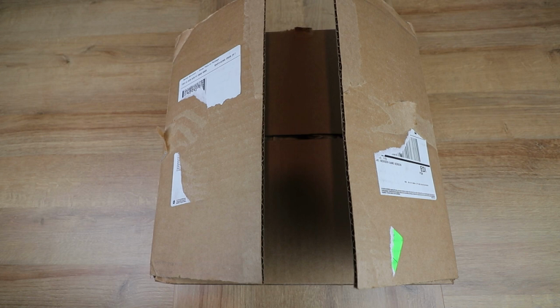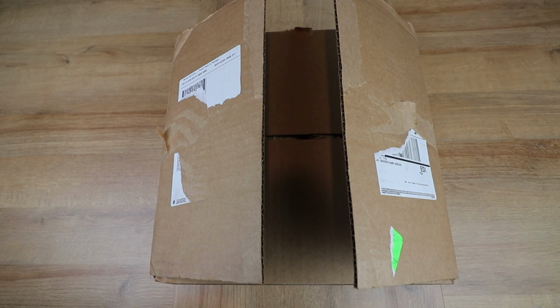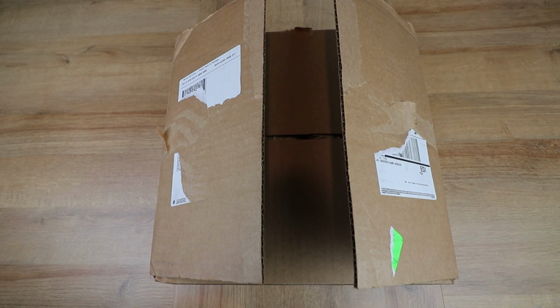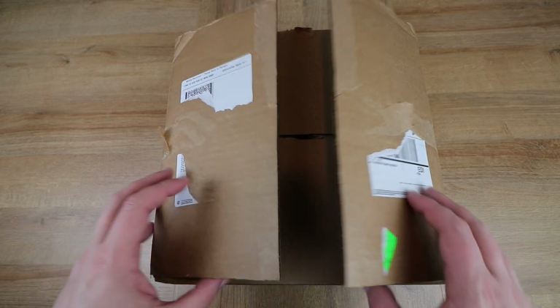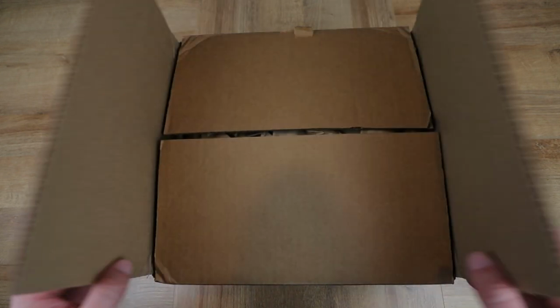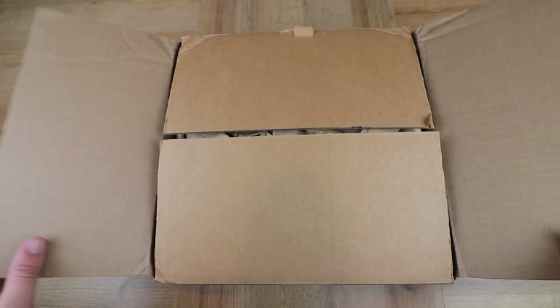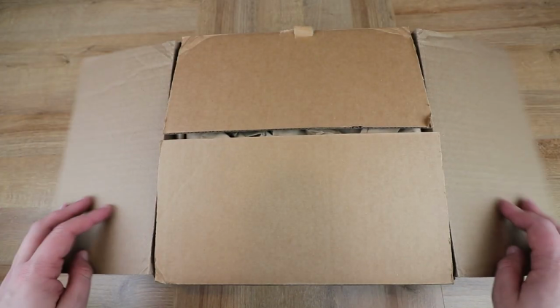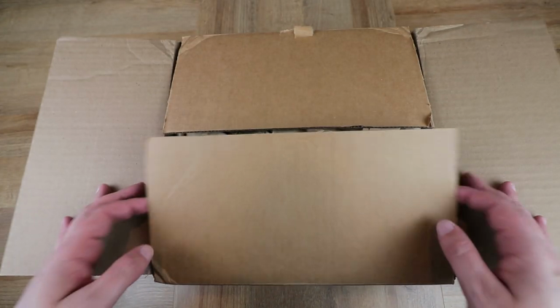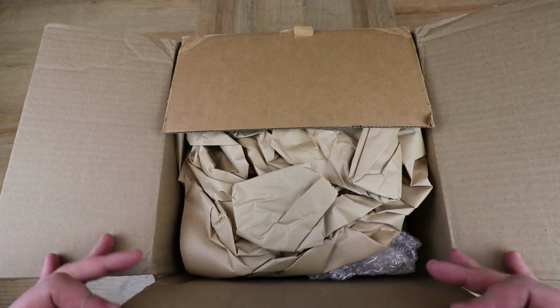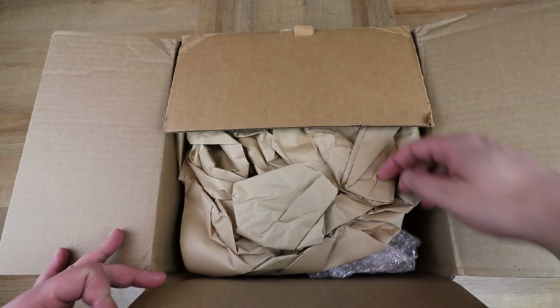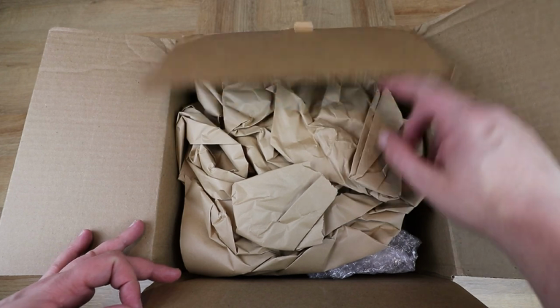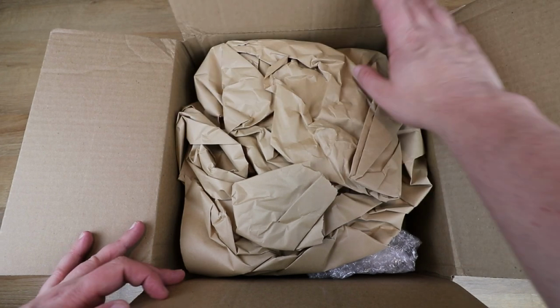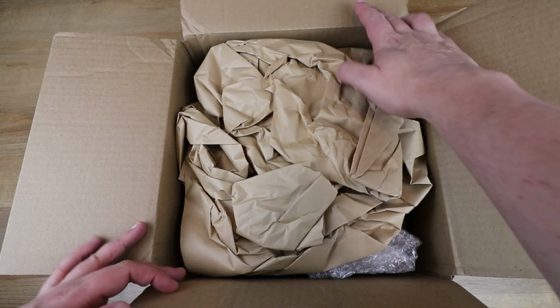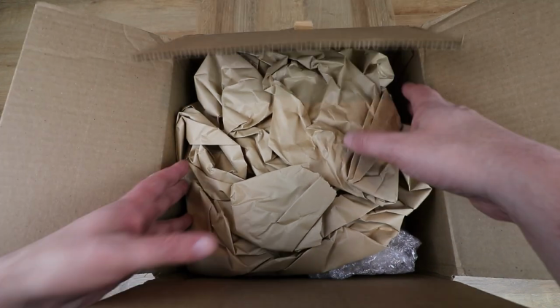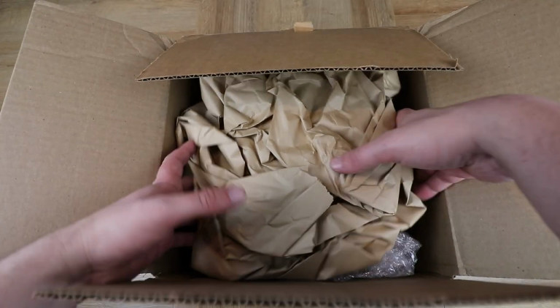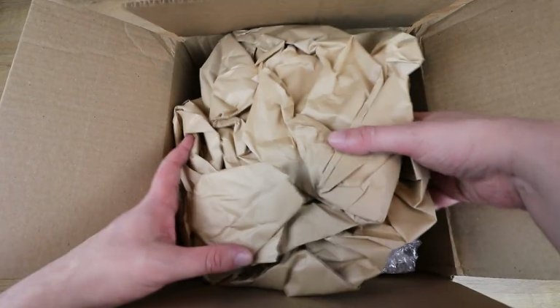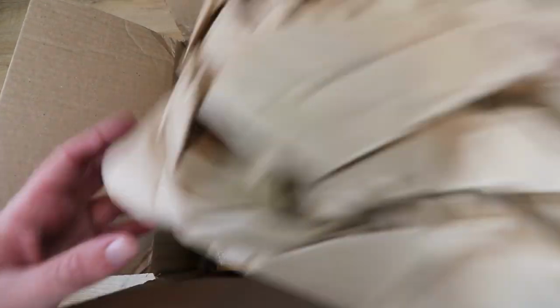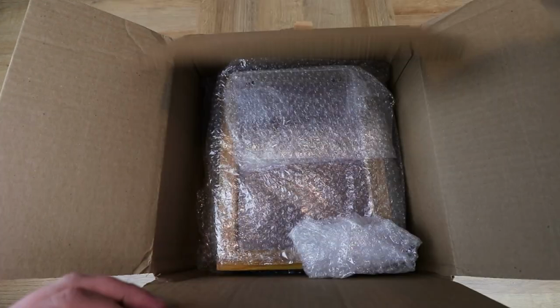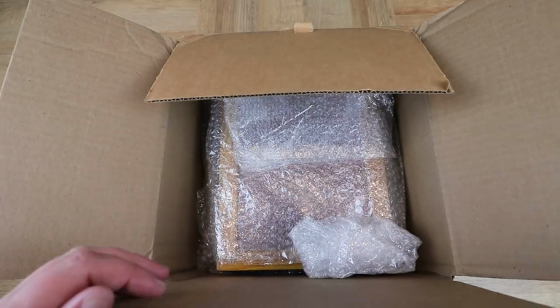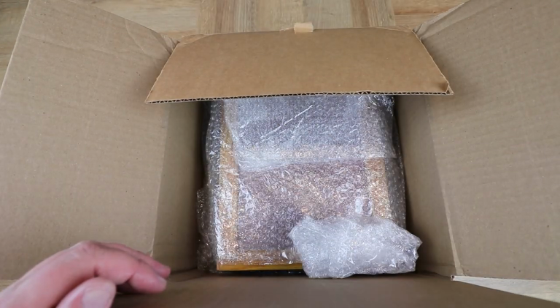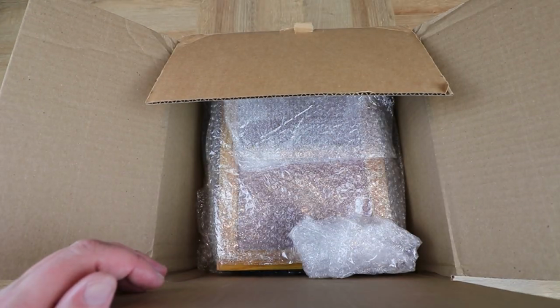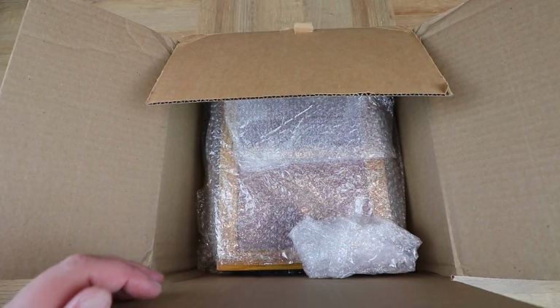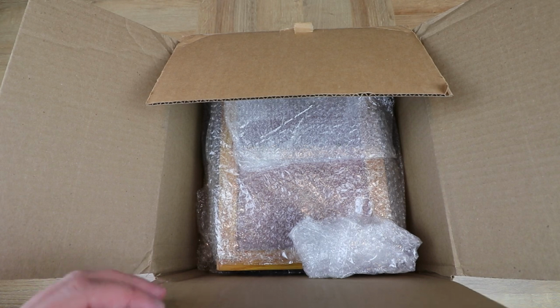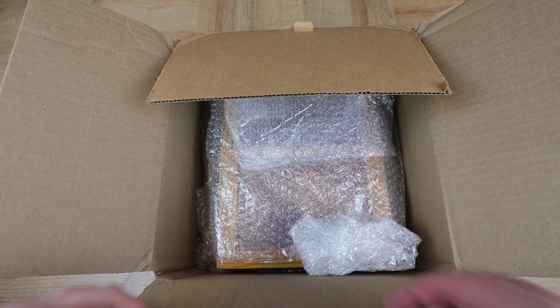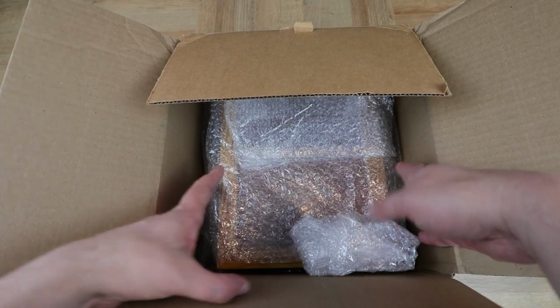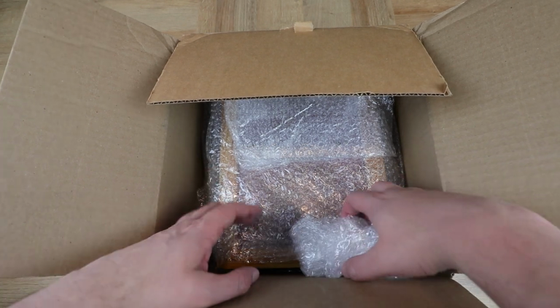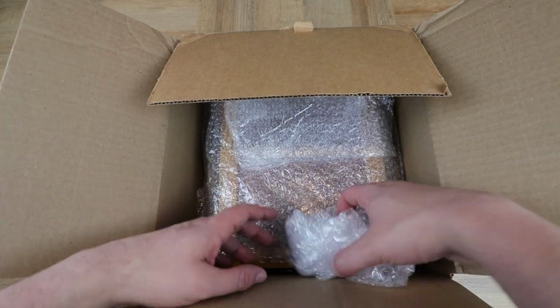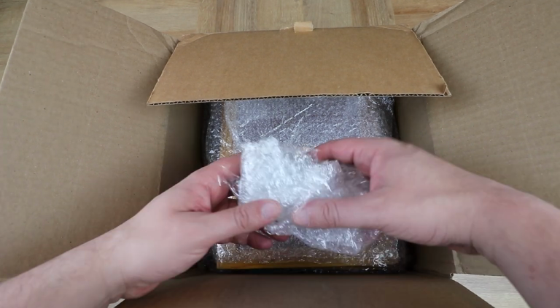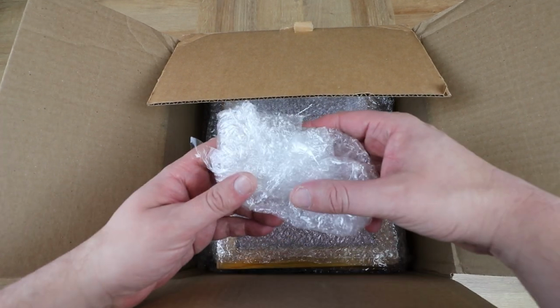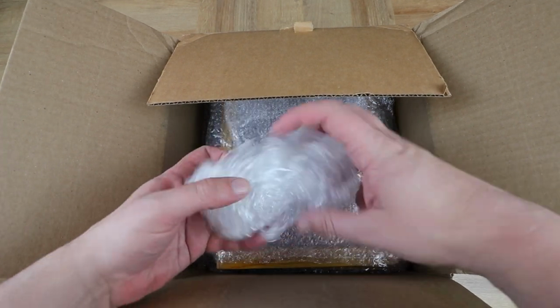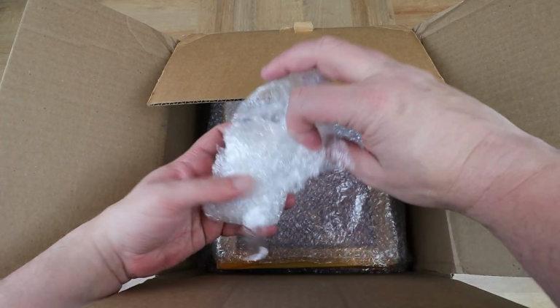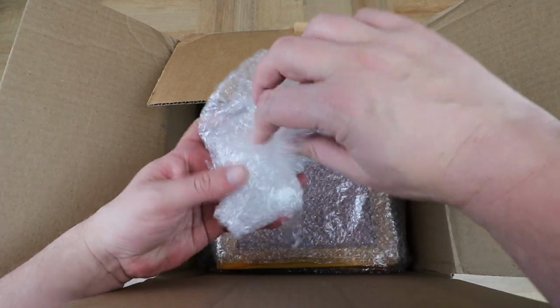So let's crack open this box and have a look at what's inside. It's a big hefty box — very, very heavy. Let's move things out of the way and take the various components out.